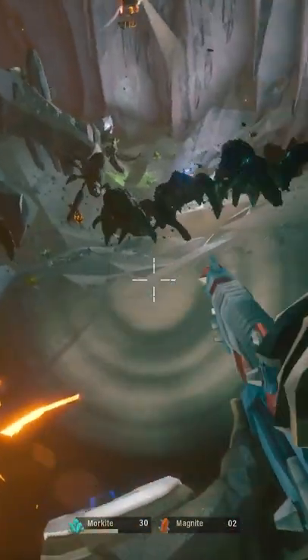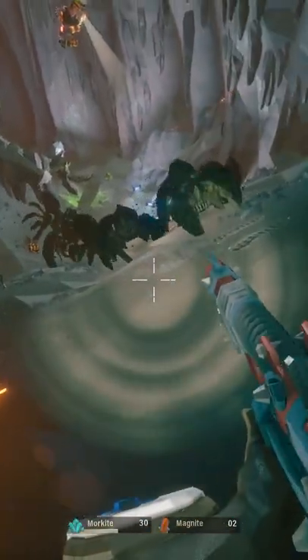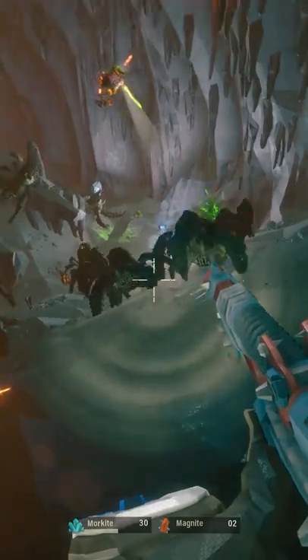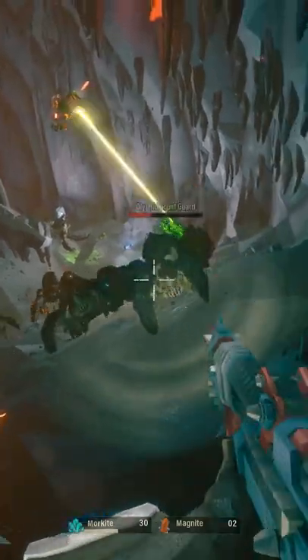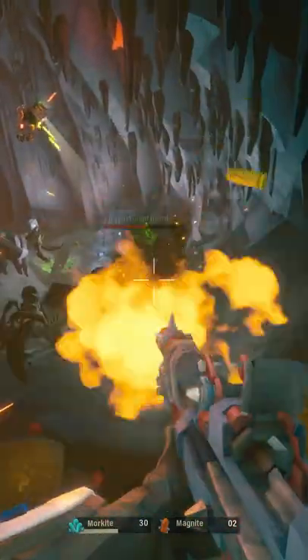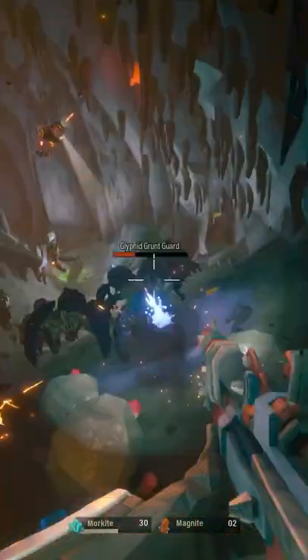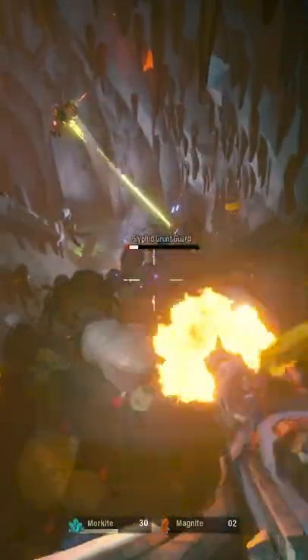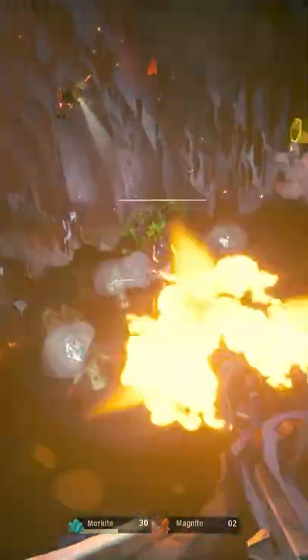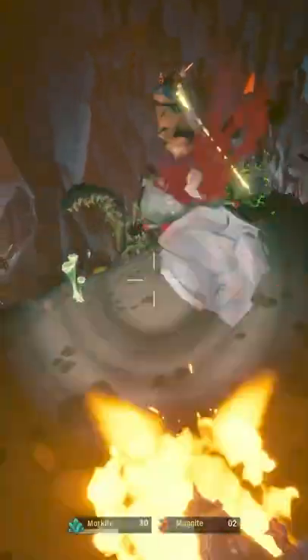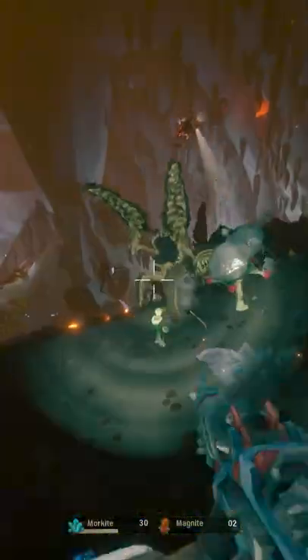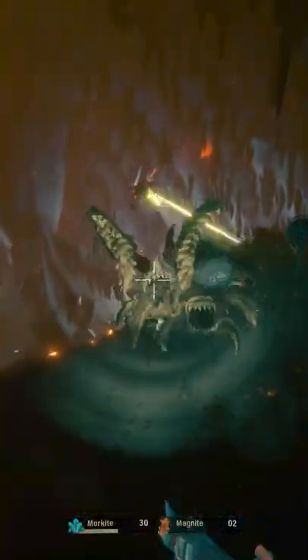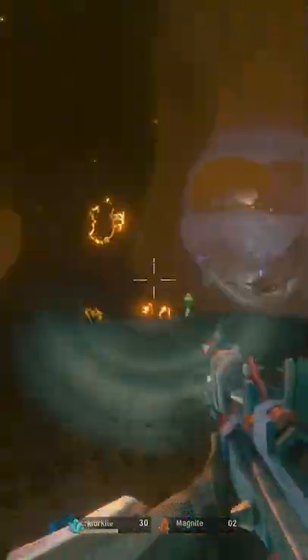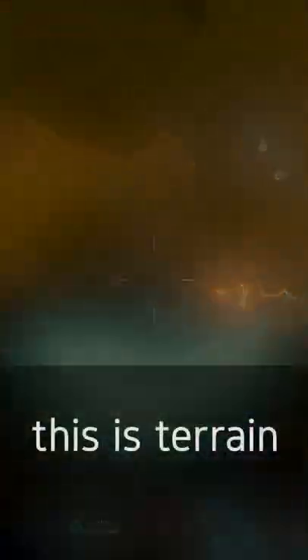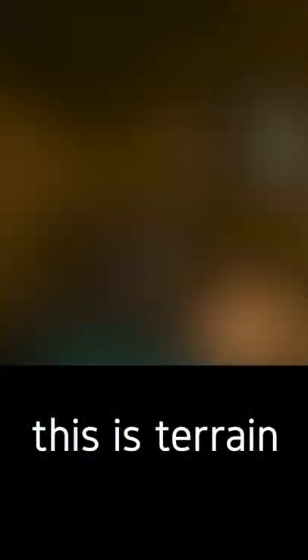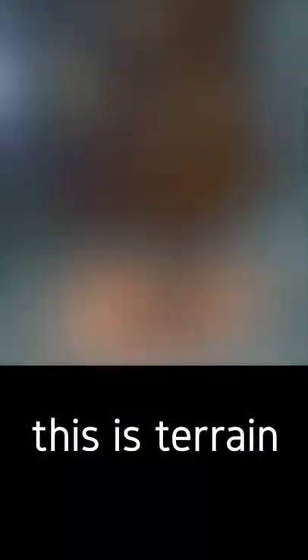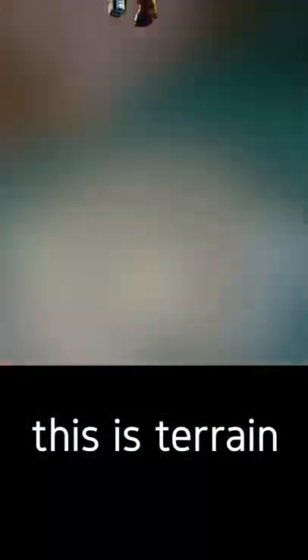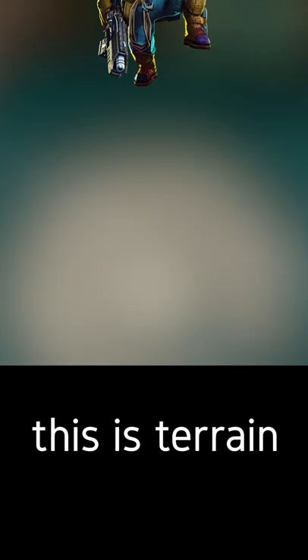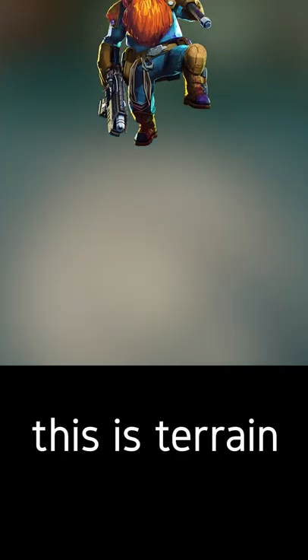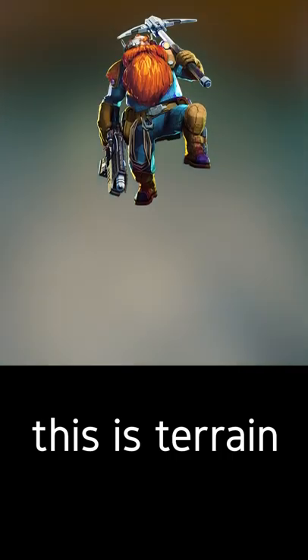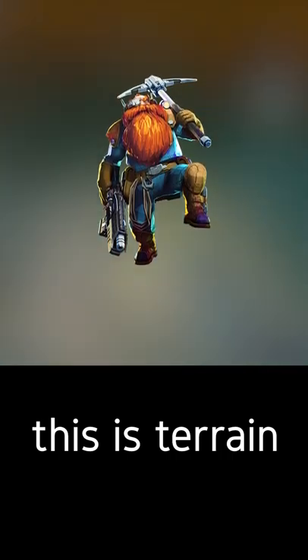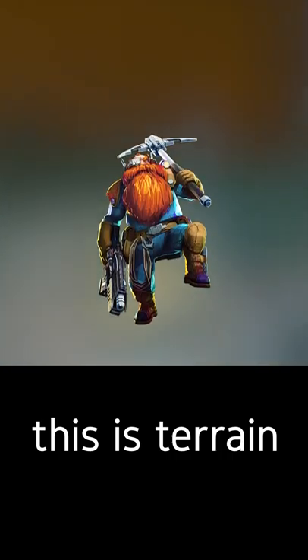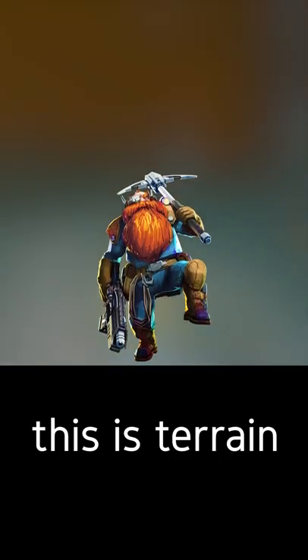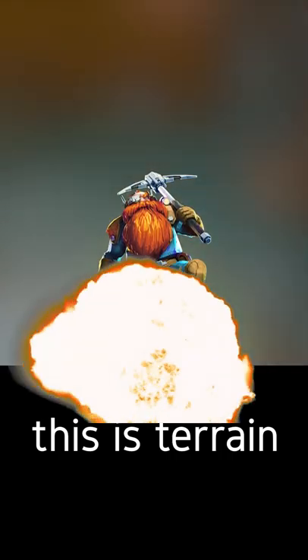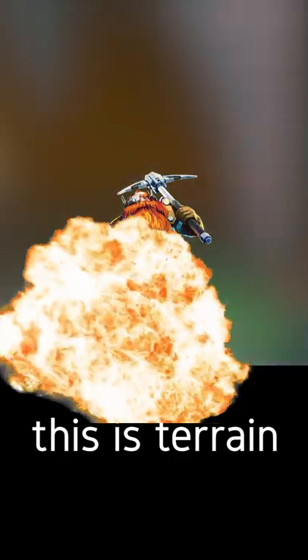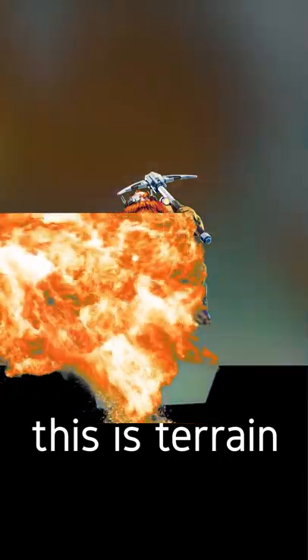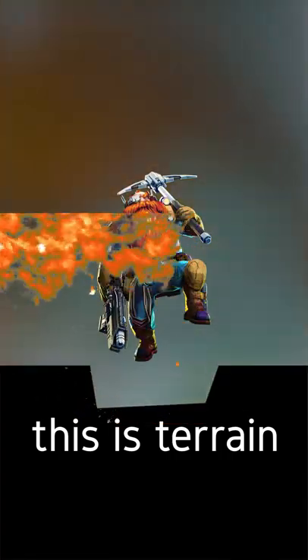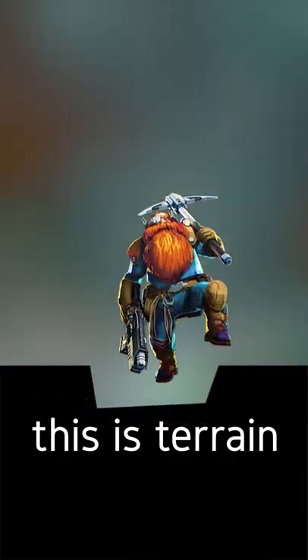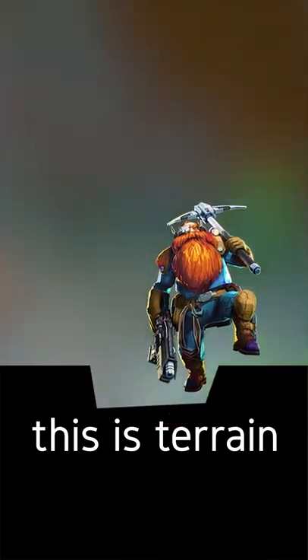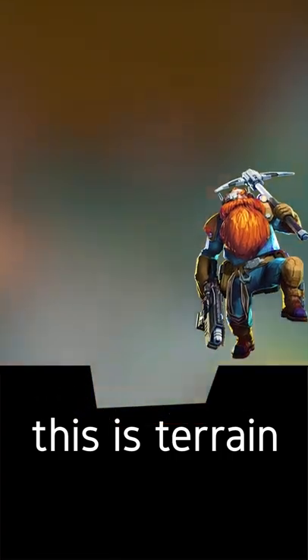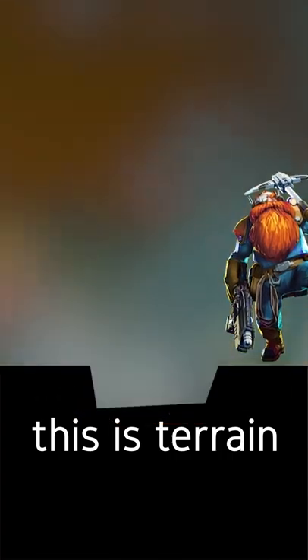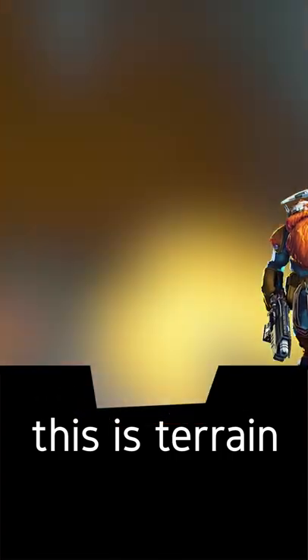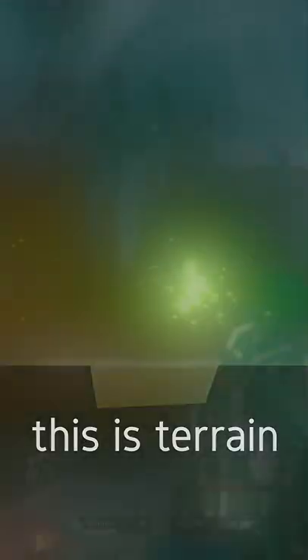What if you created your own ledge in the ground and gripped on that, since other ledges aren't always available? It's where you fall, and by timing it perfectly, you power attack with your pickaxe and then quickly grab onto the ledge you created with it, negating fall damage.